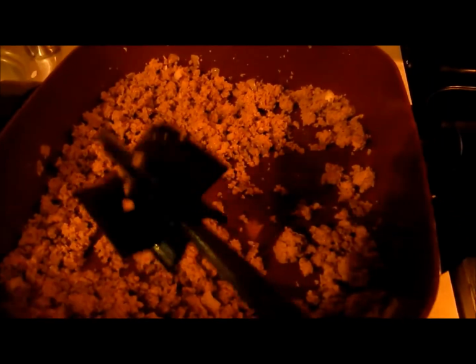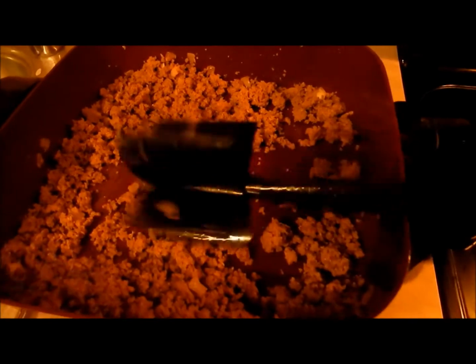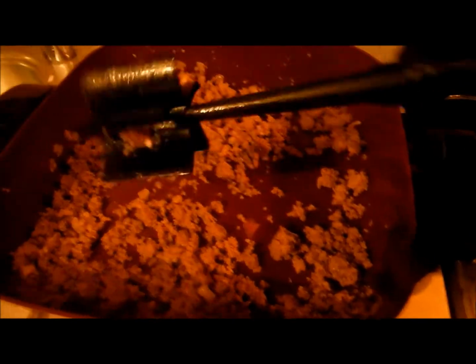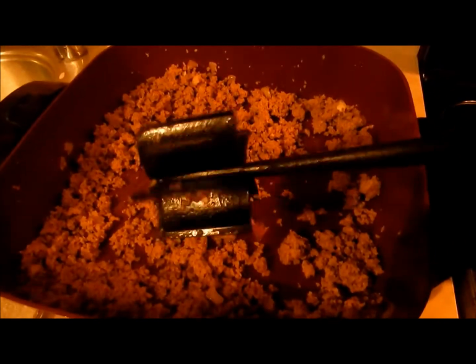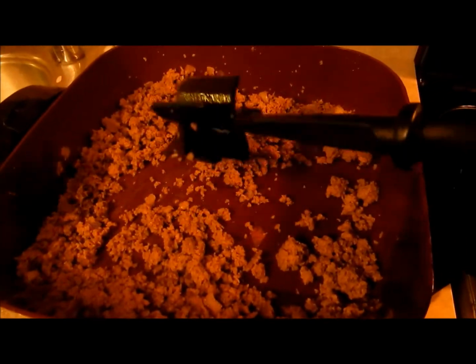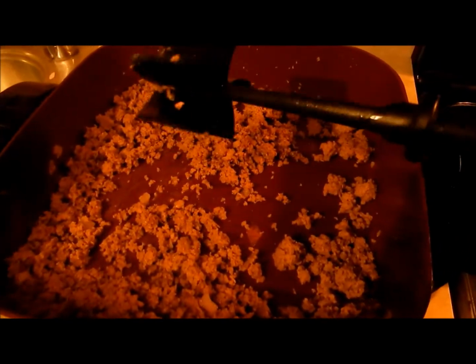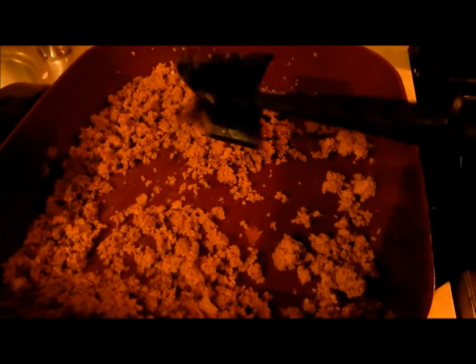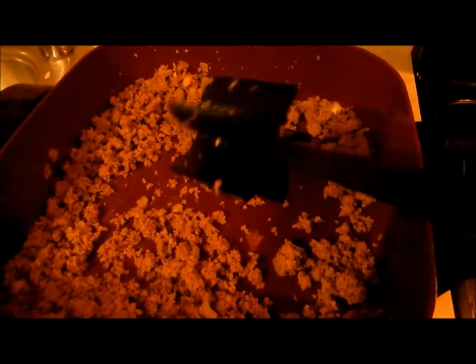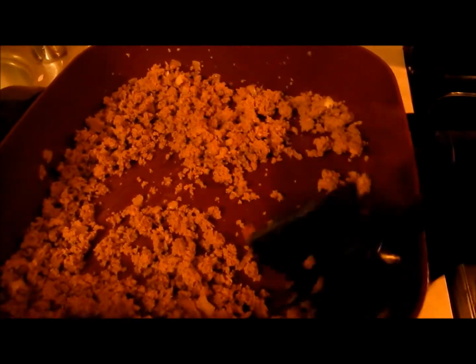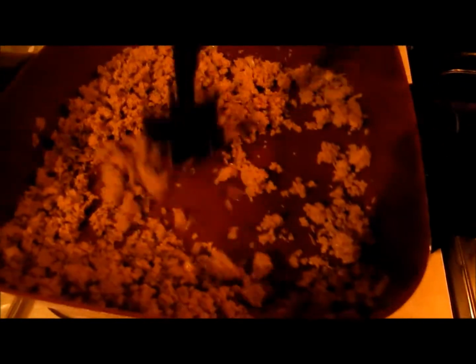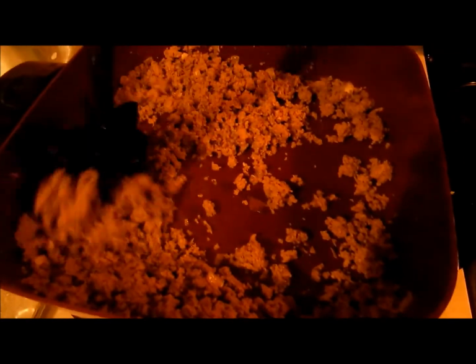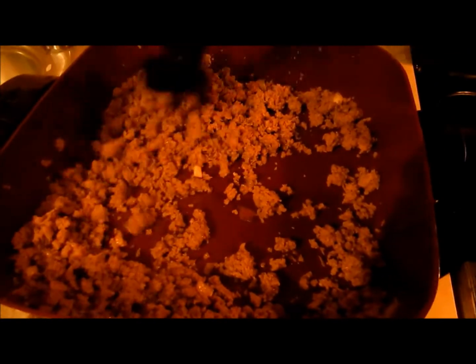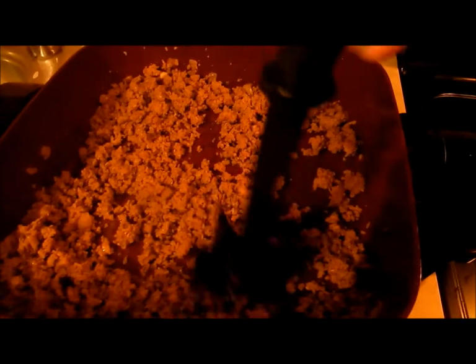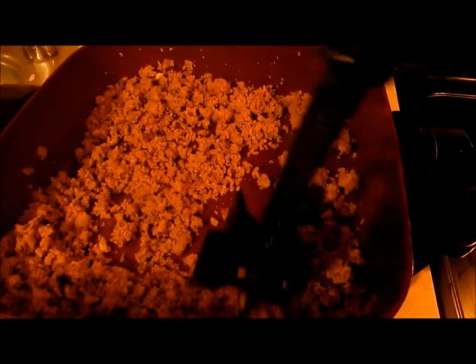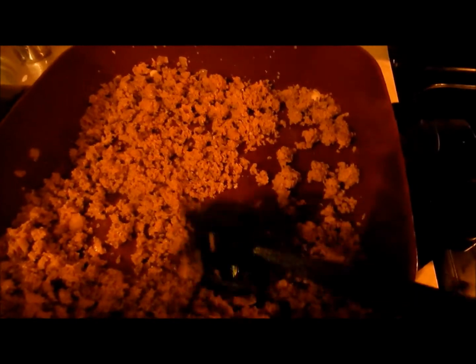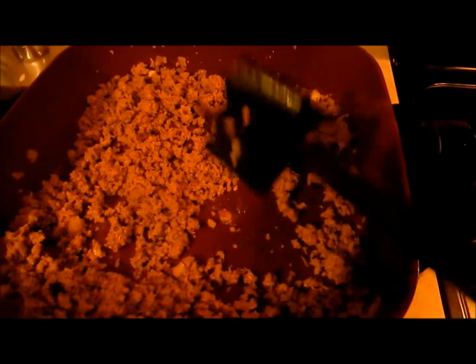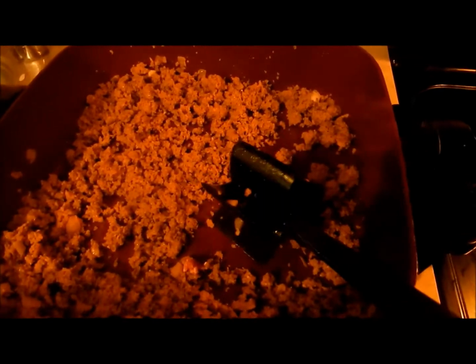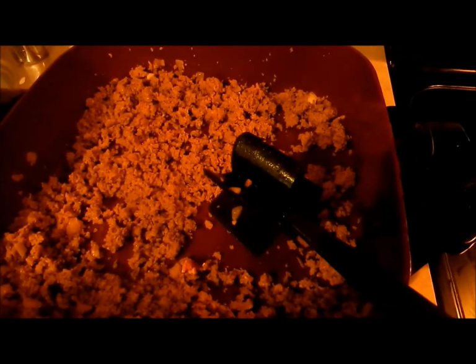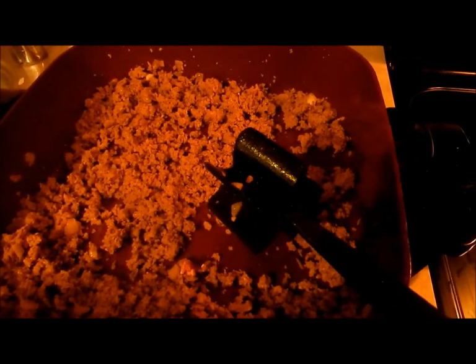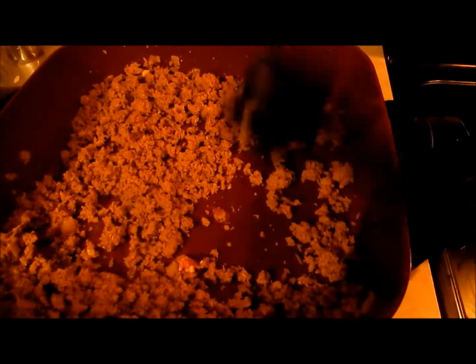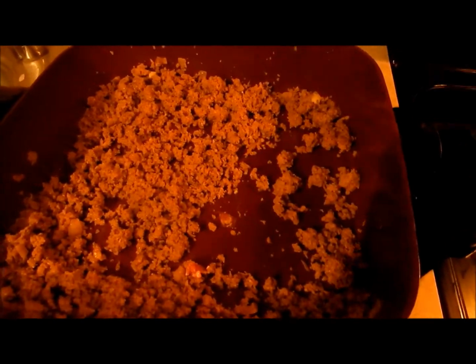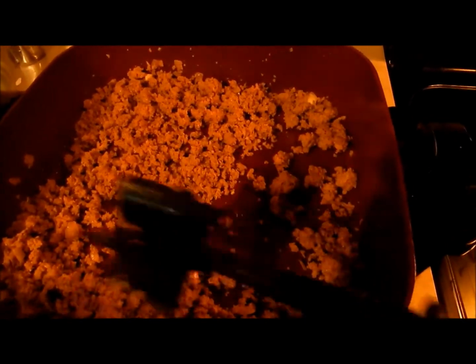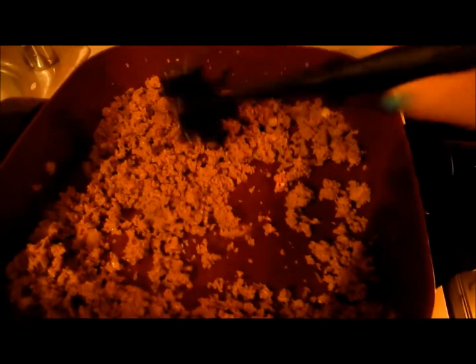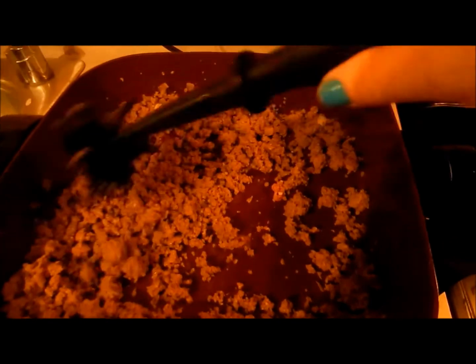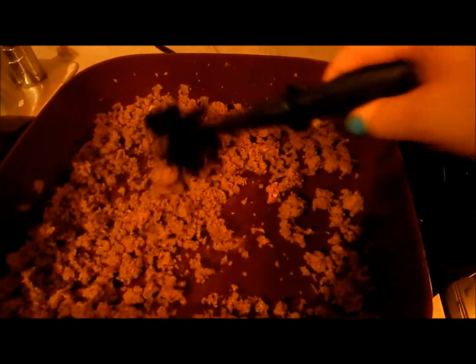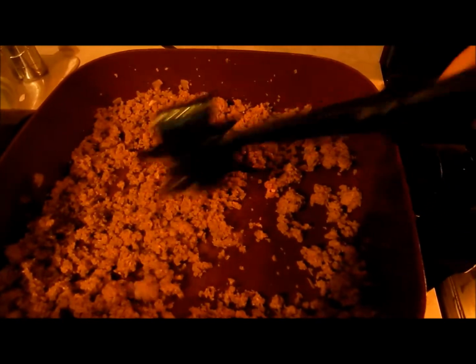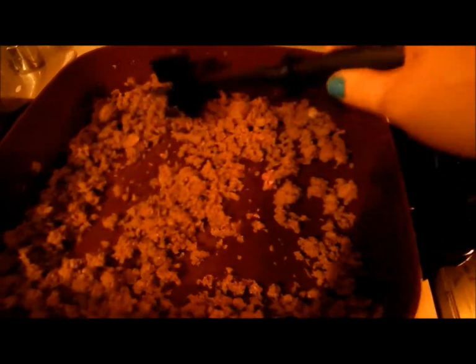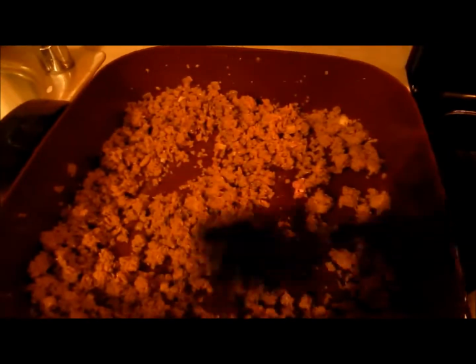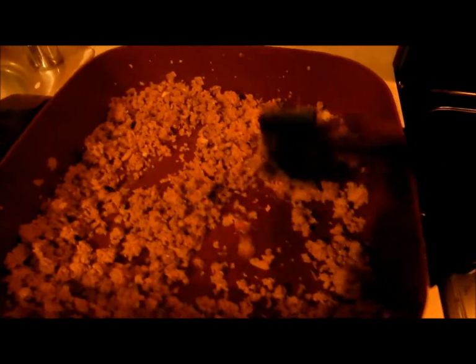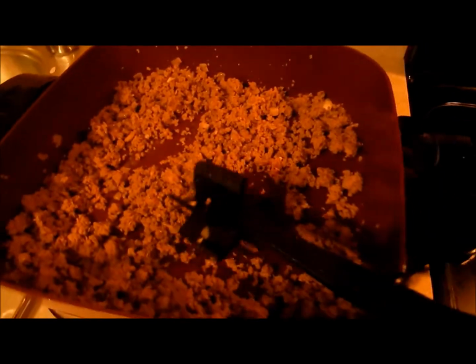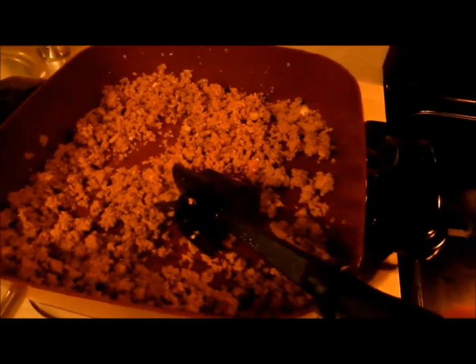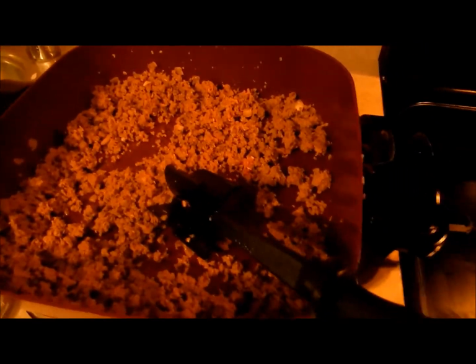If you guys do not have one of these mix and chops from Pampered Chef, I highly recommend it — it makes your life so much easier. I'm going to put the link below for my consultant. I was going to say my cosmetologist — wait, that's me!